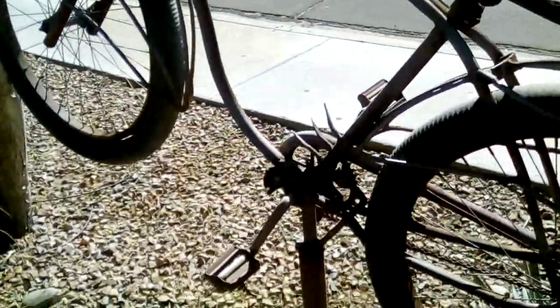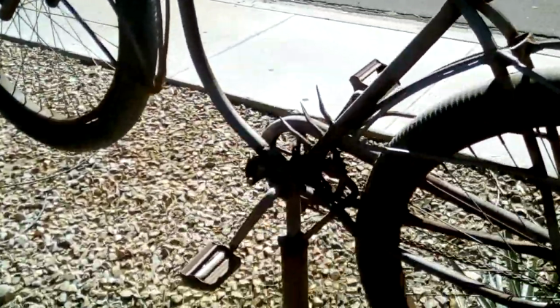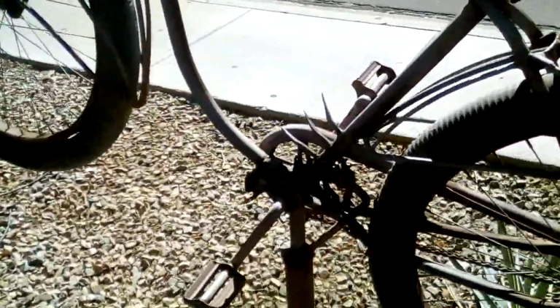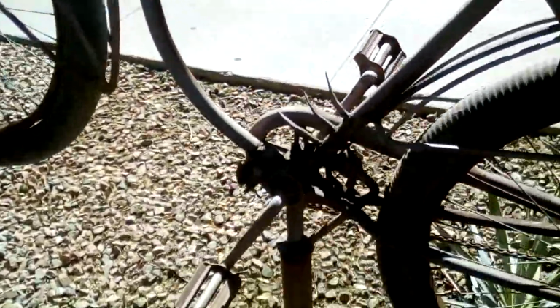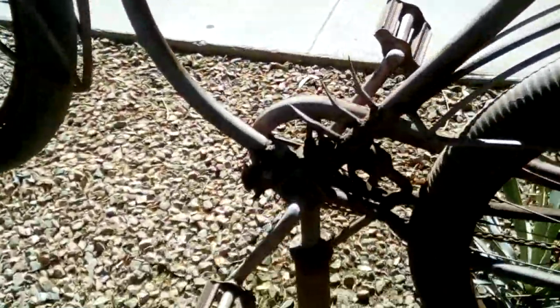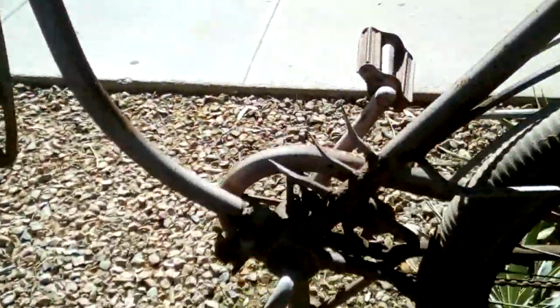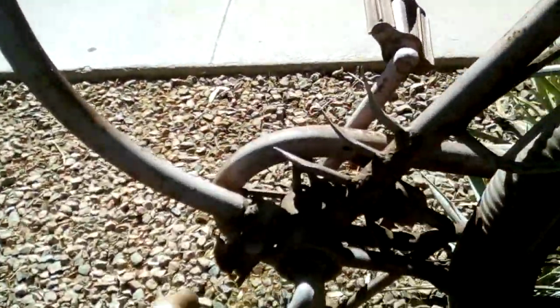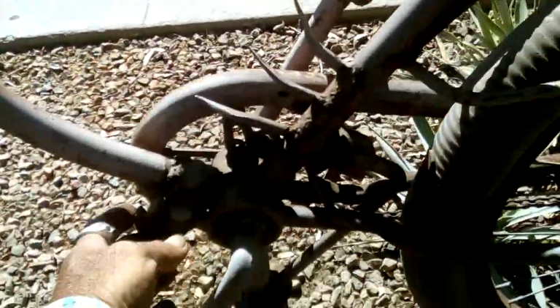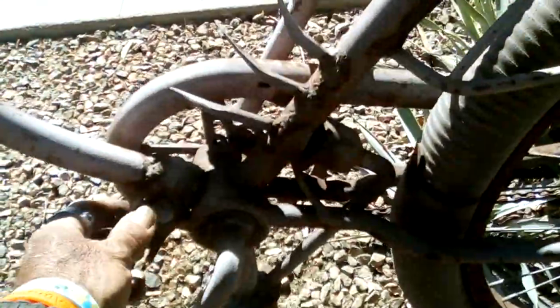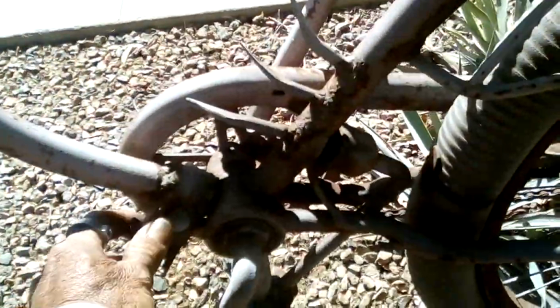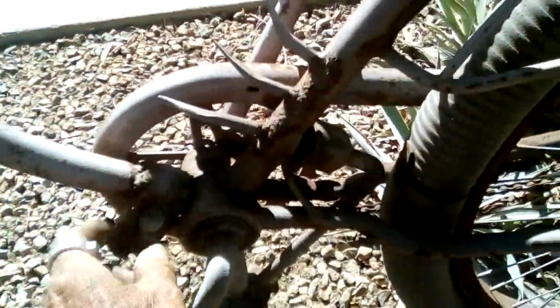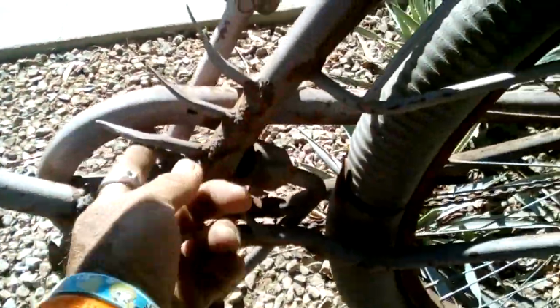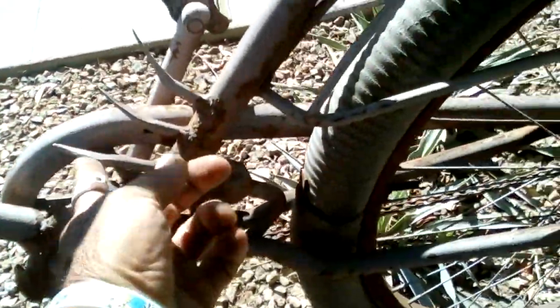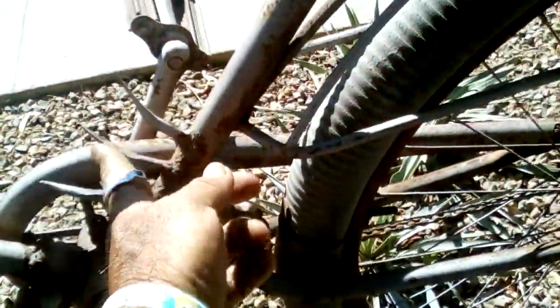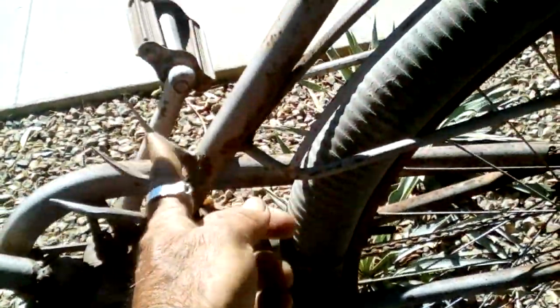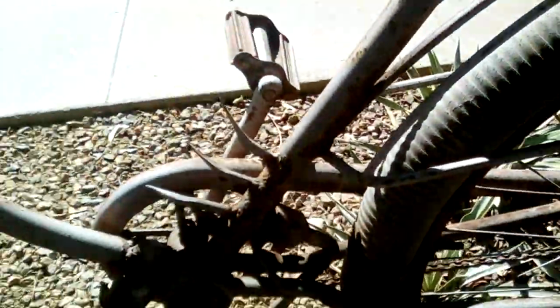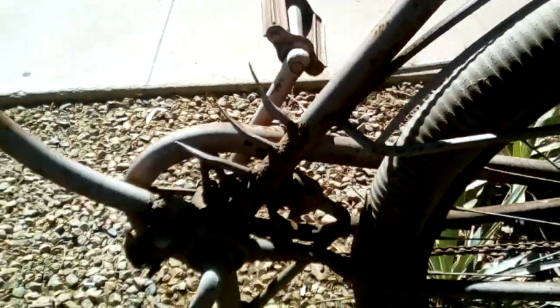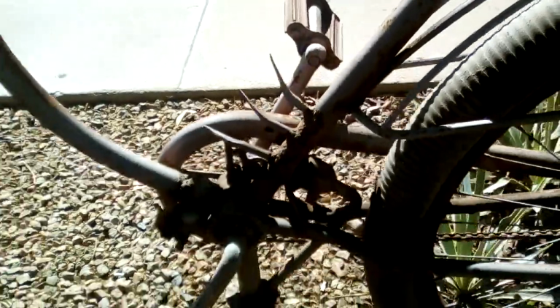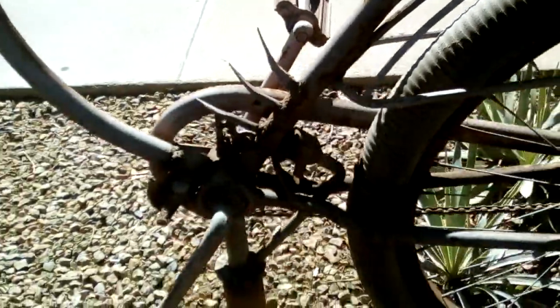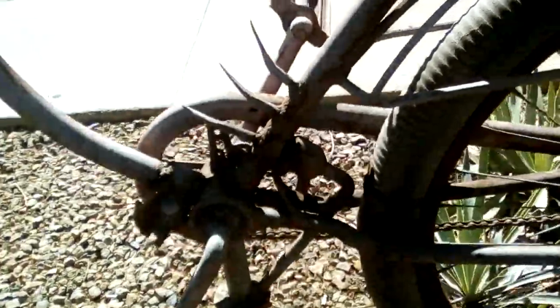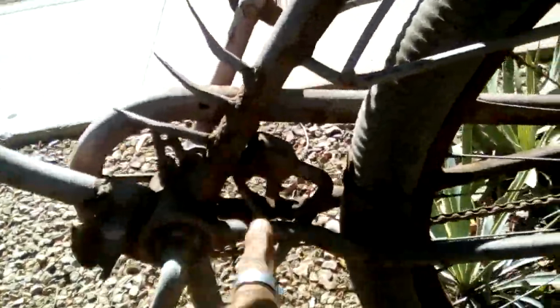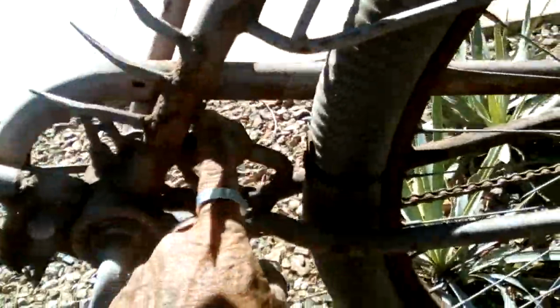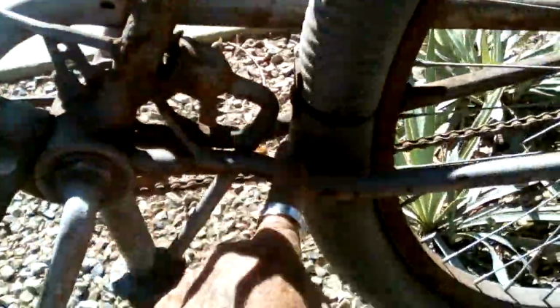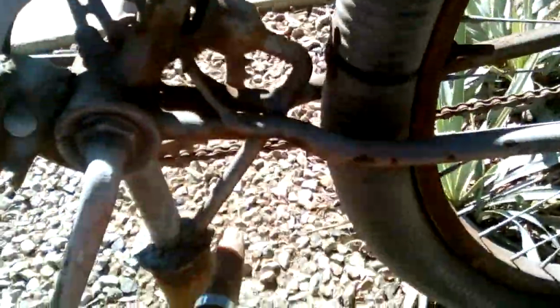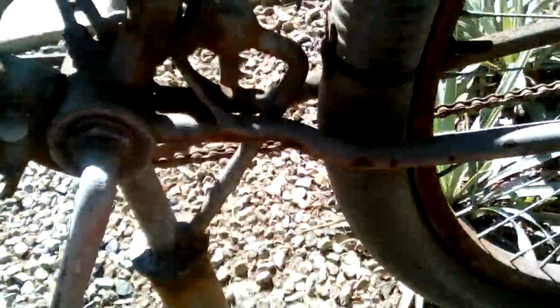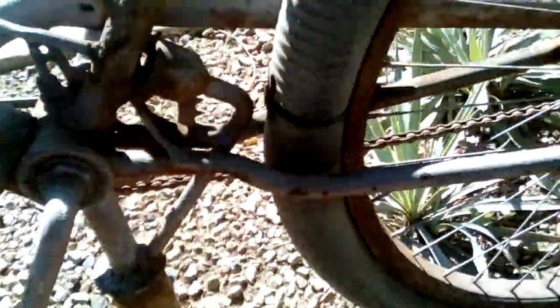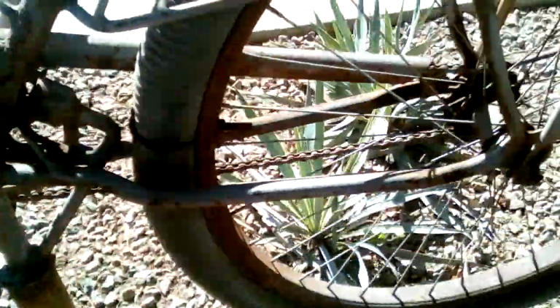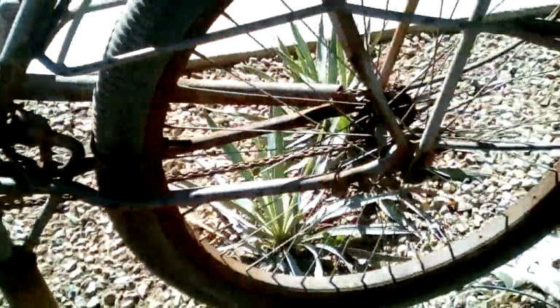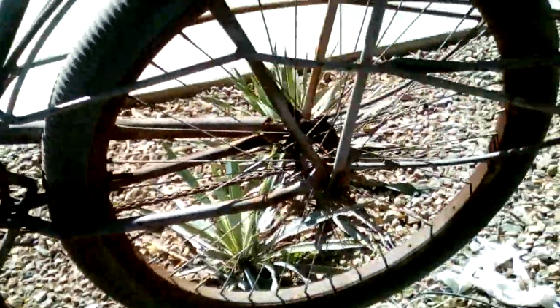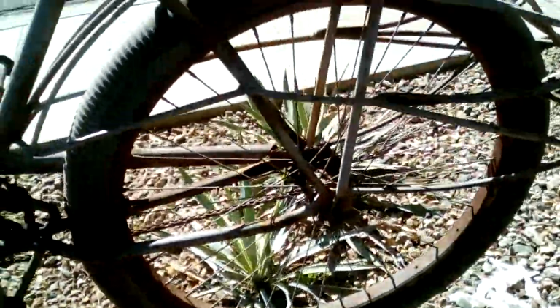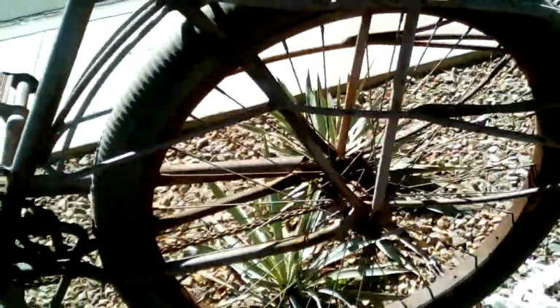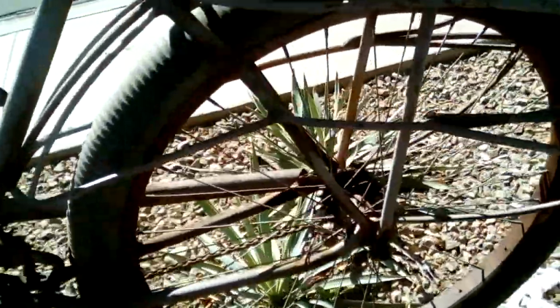Look at that. They welded the kickstand mount on it in front. Look at that. There's an entire screw mount. Oh, that's funny. Oh, this is cool.